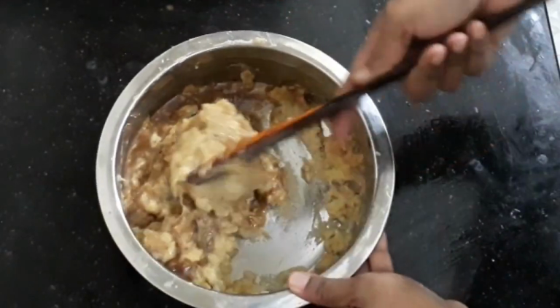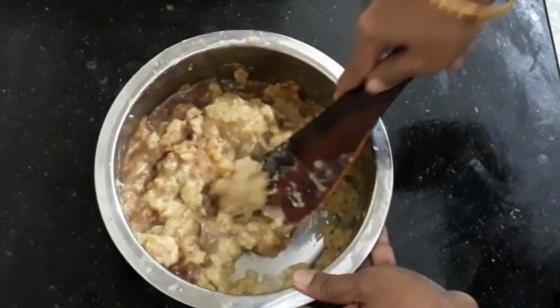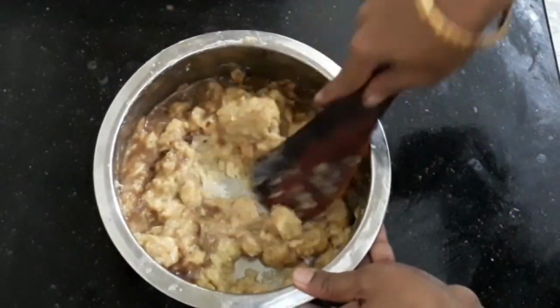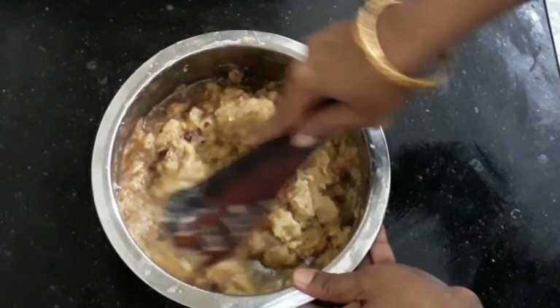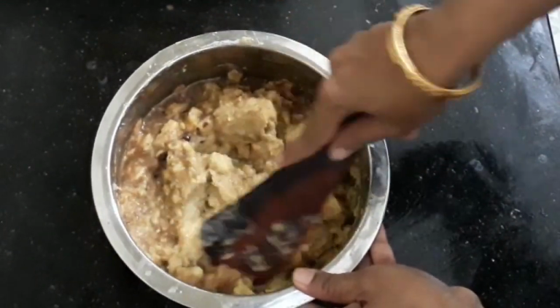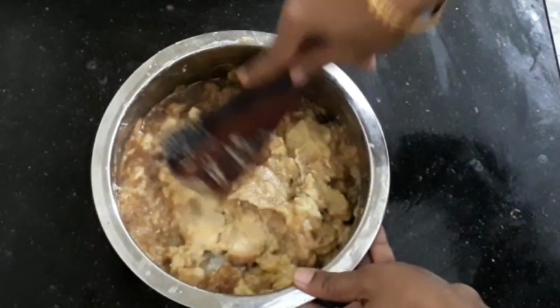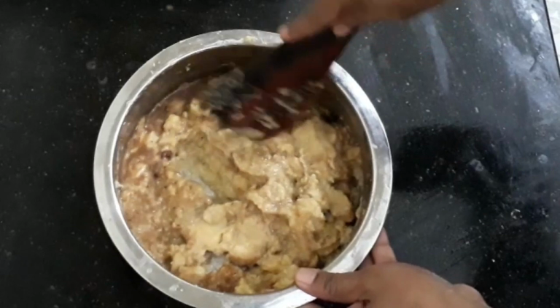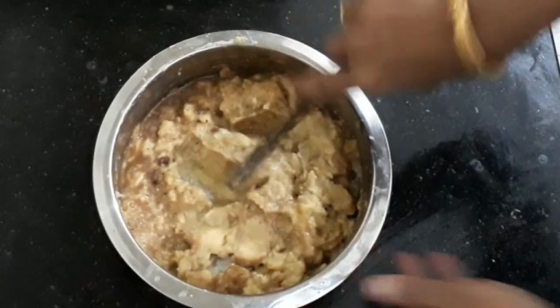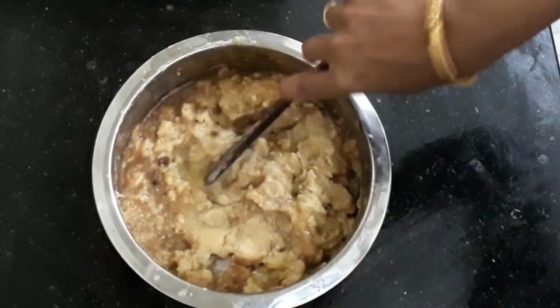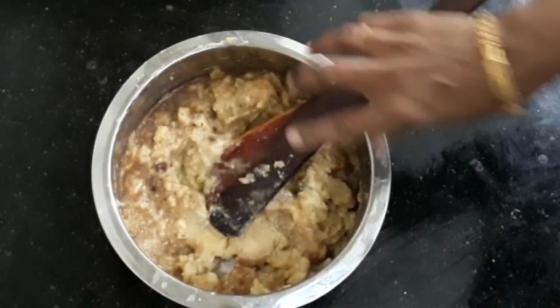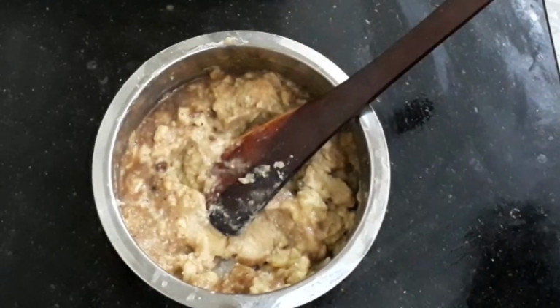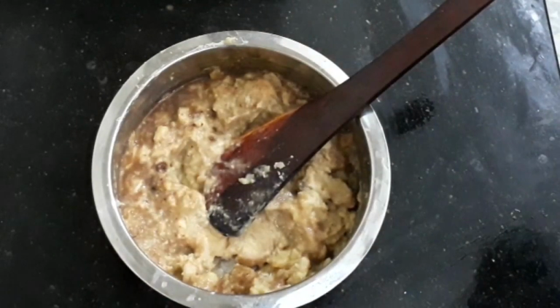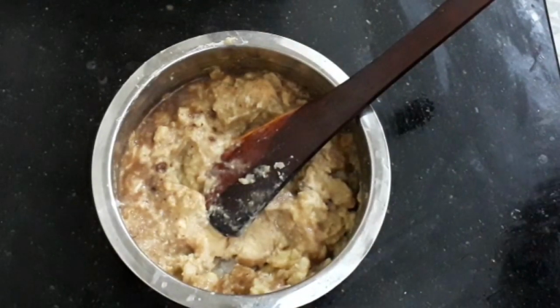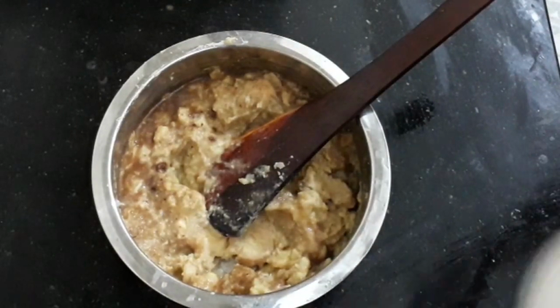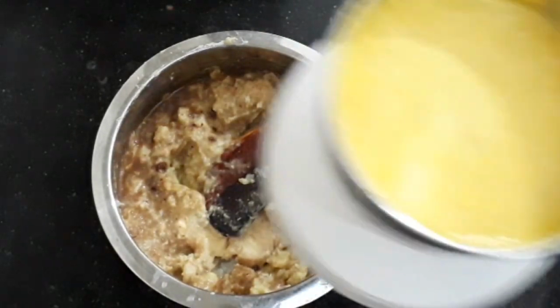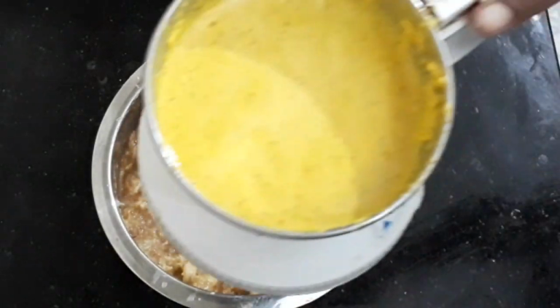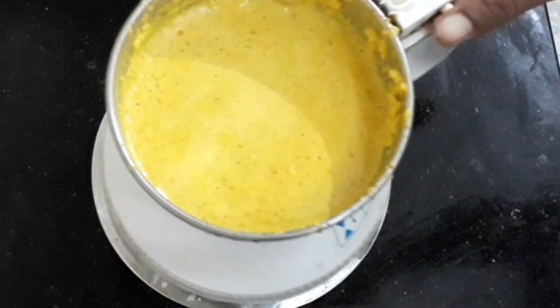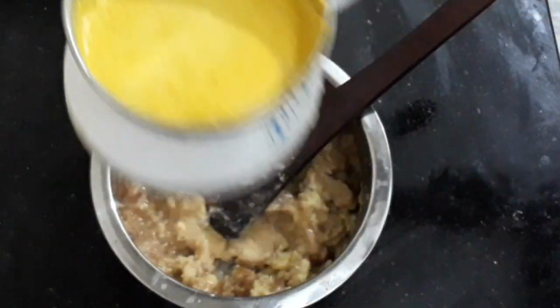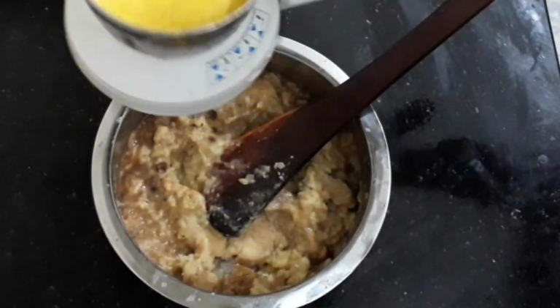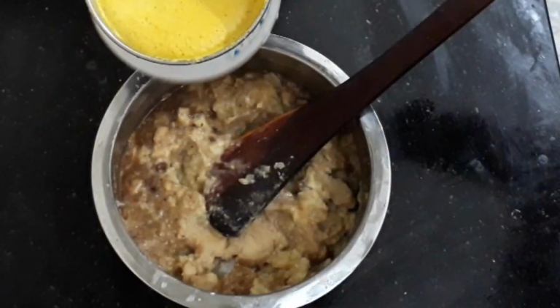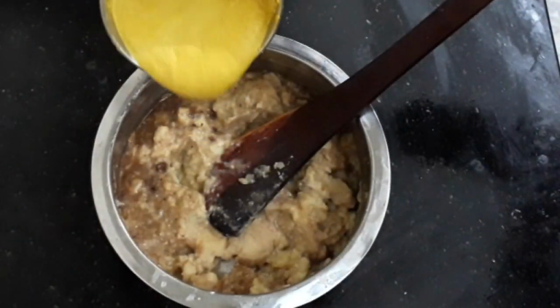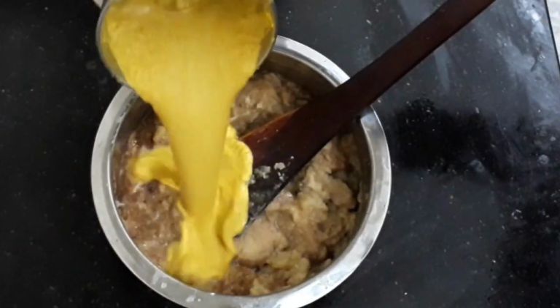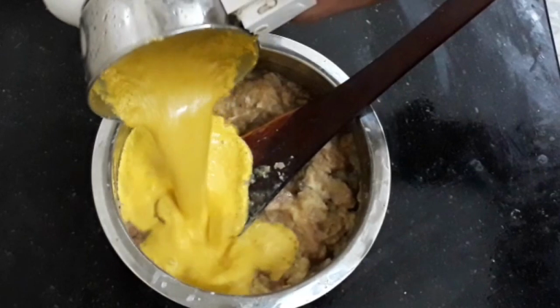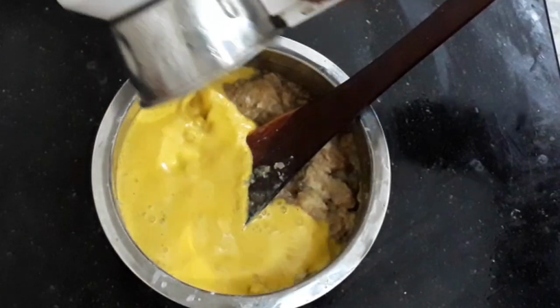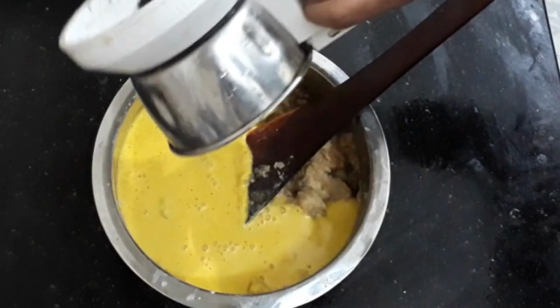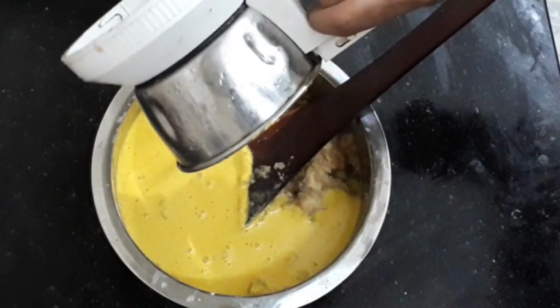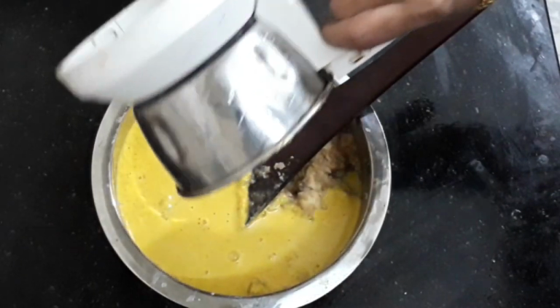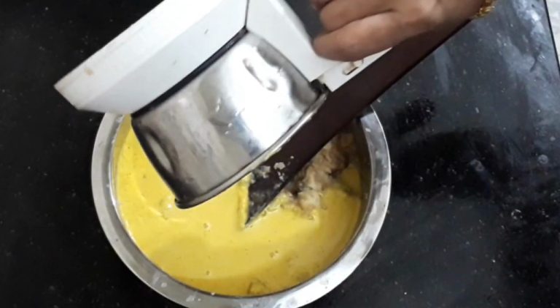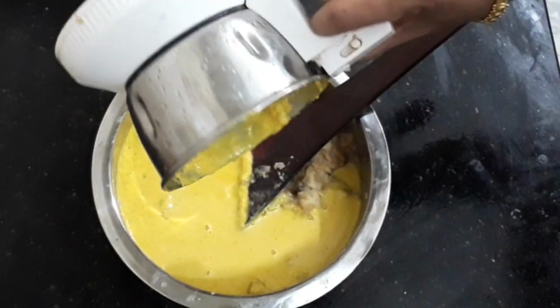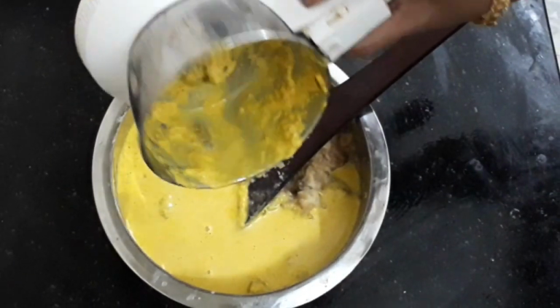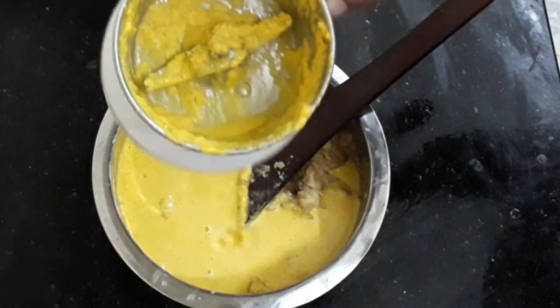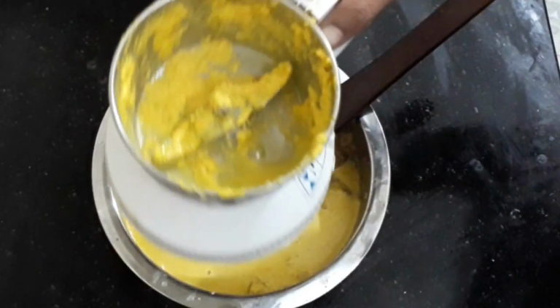Mix the paste with the paste and mix it well. You will be using a paste, and mix it well. Check the paste. Mix well.